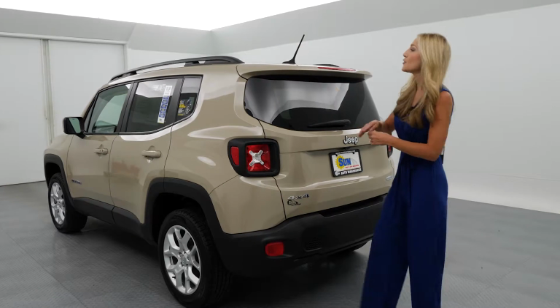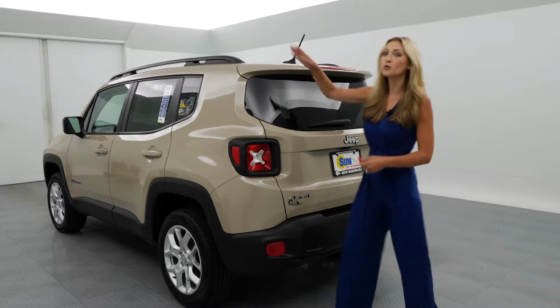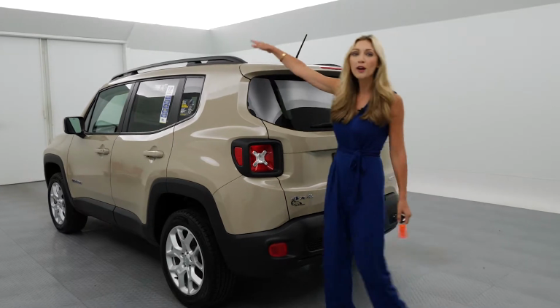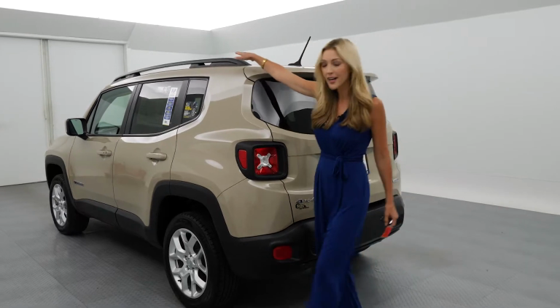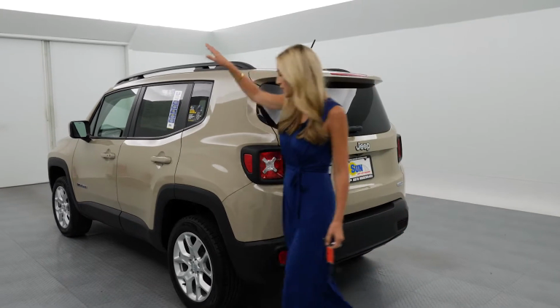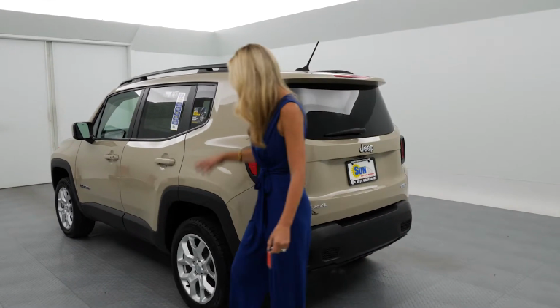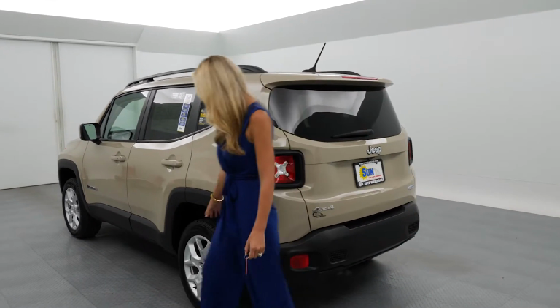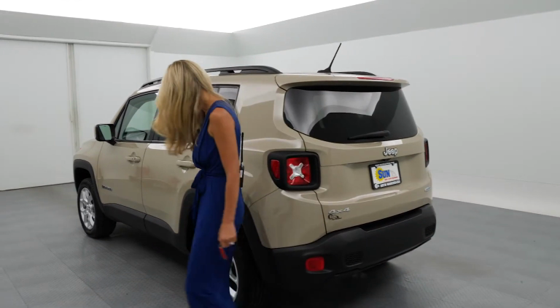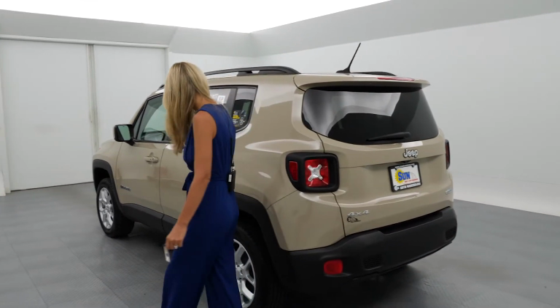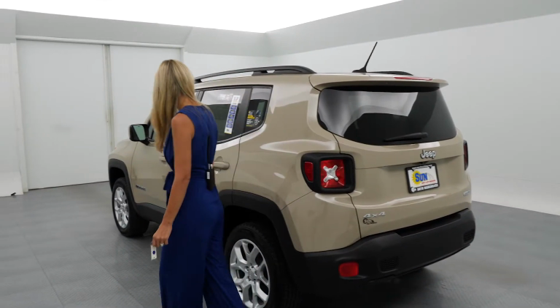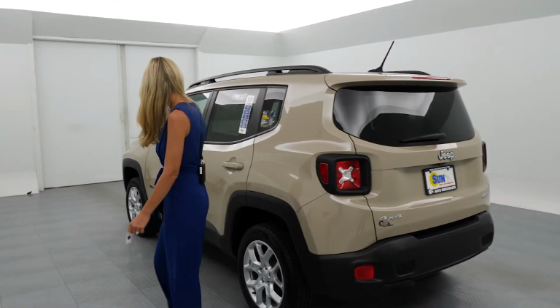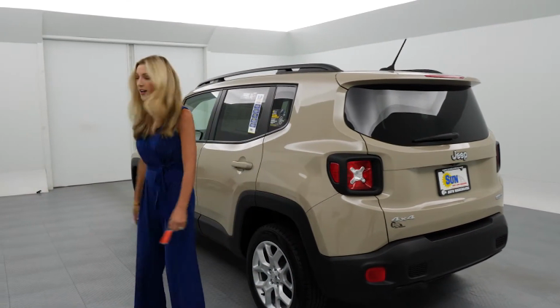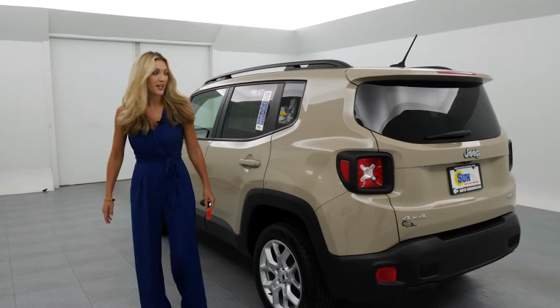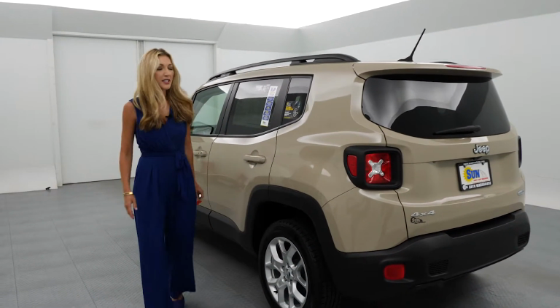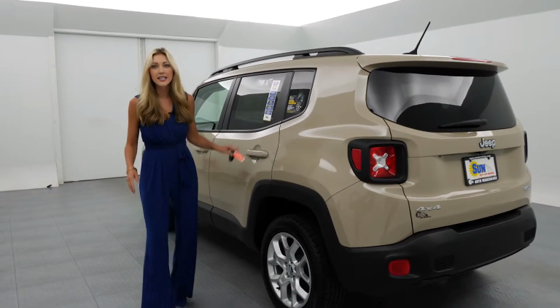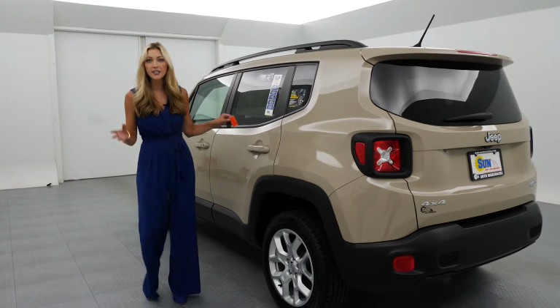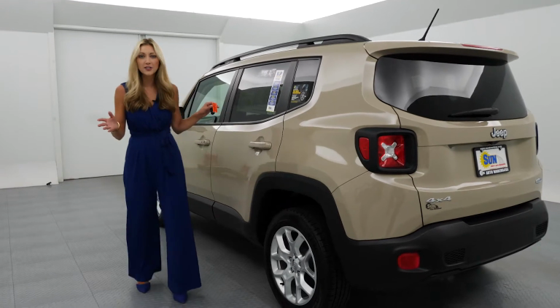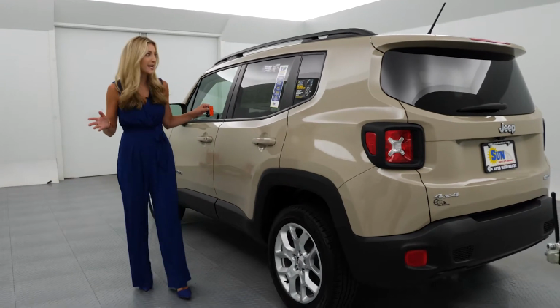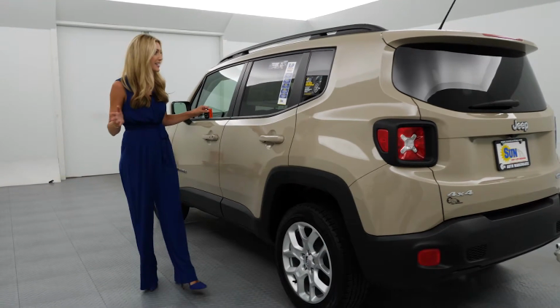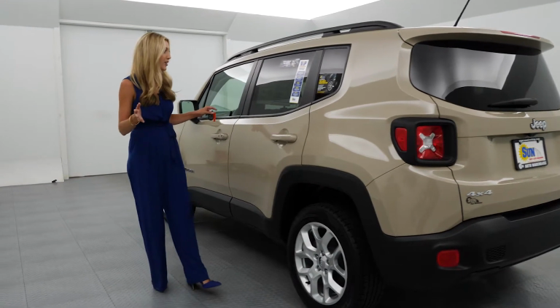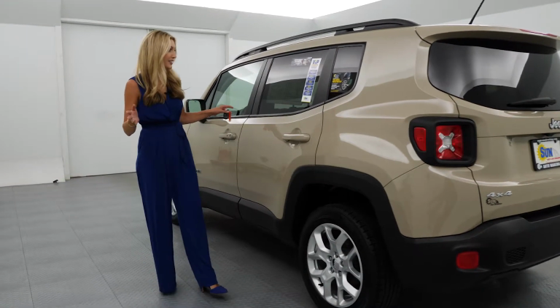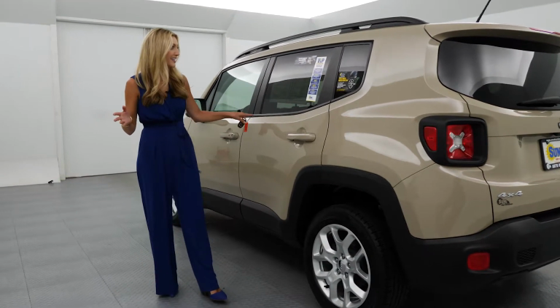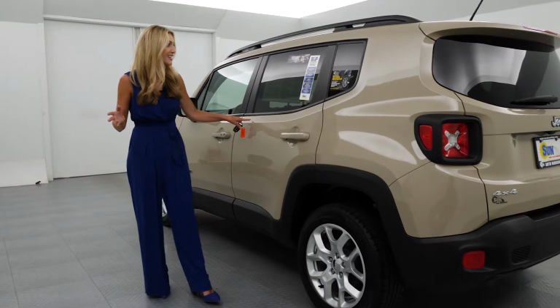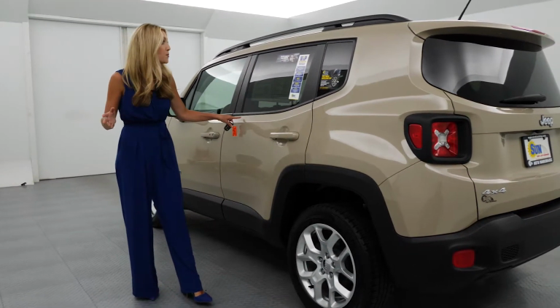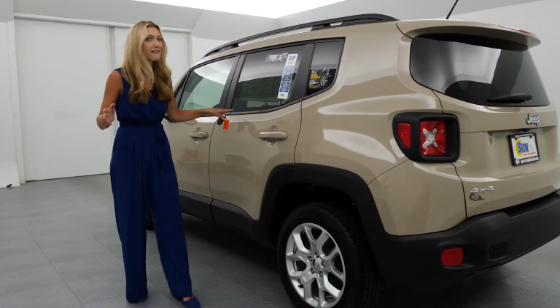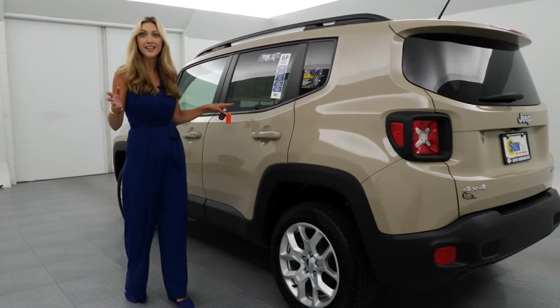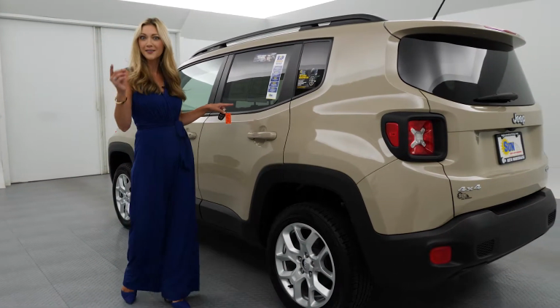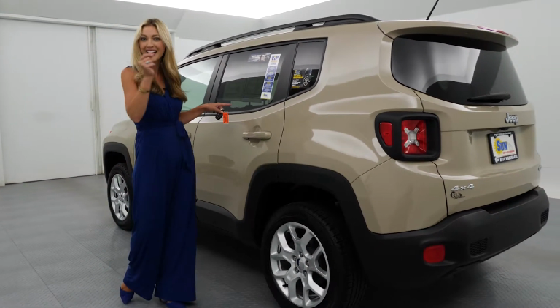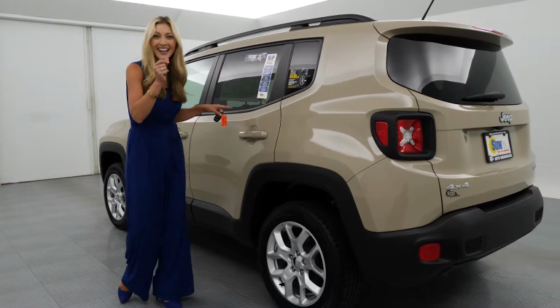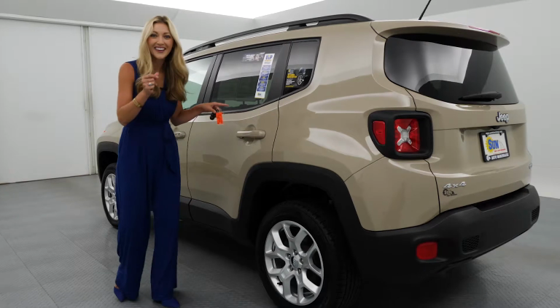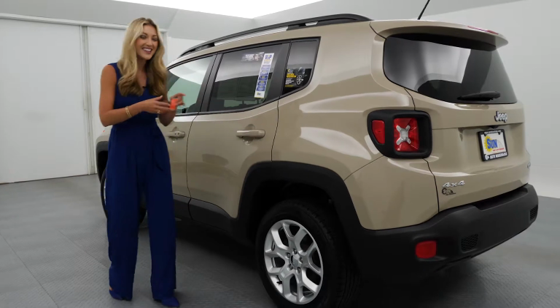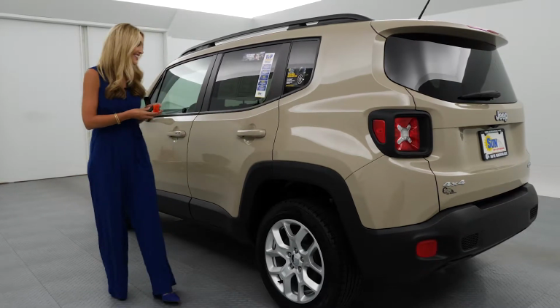You've got the roof rack side rails and the 17-inch aluminum wheels. Kind of like a Sahara Desert tan color here — oh, Mojave sand. I was right on target there.